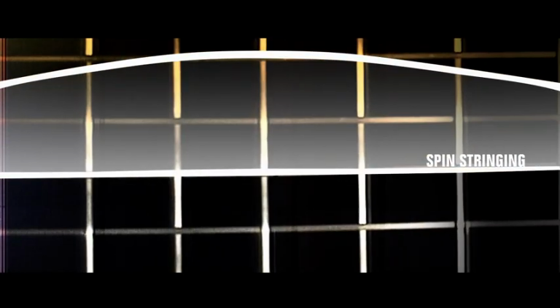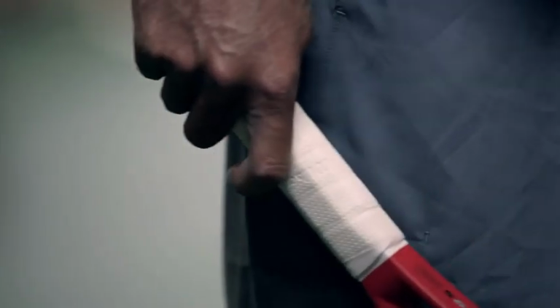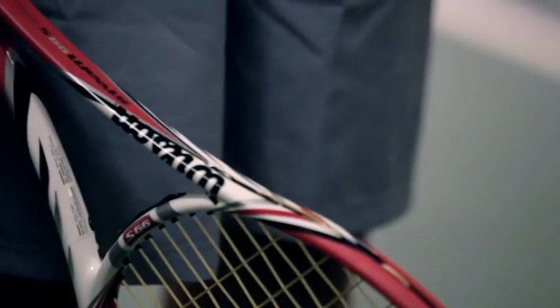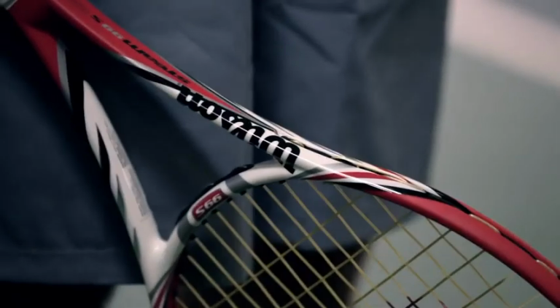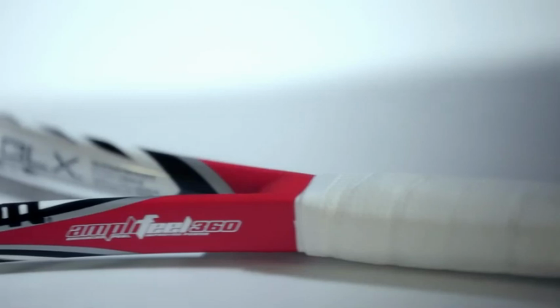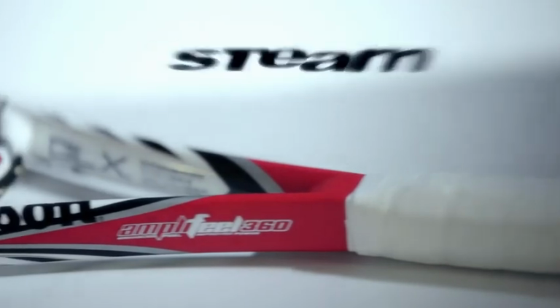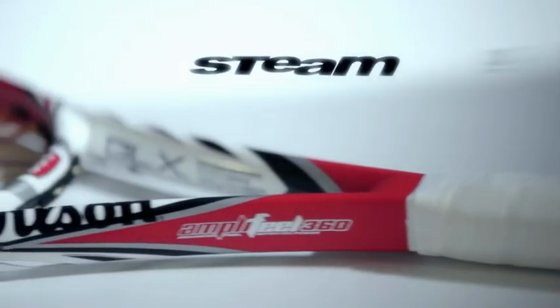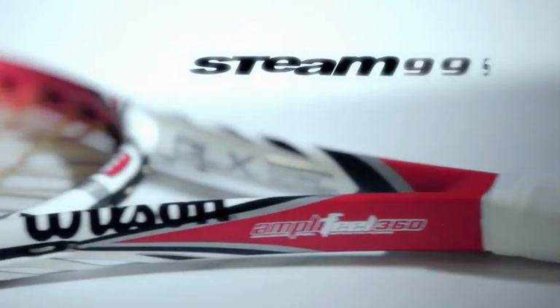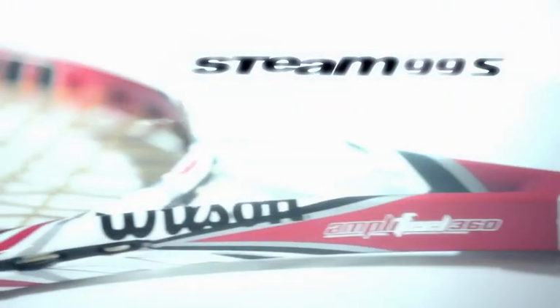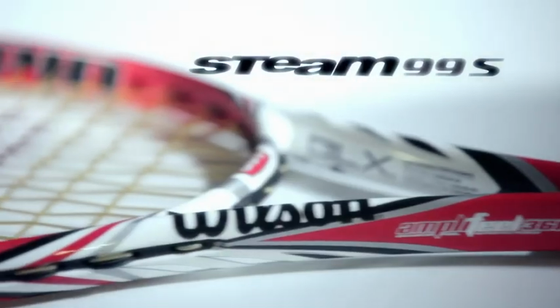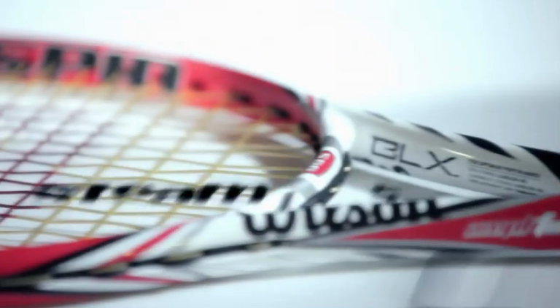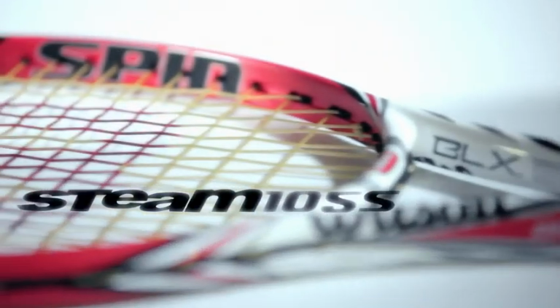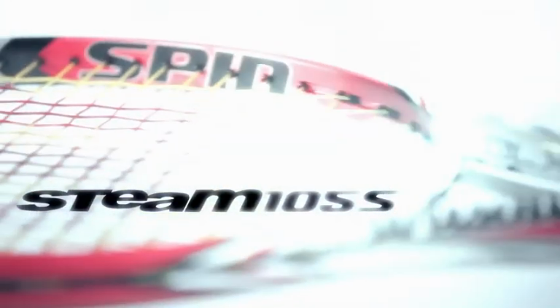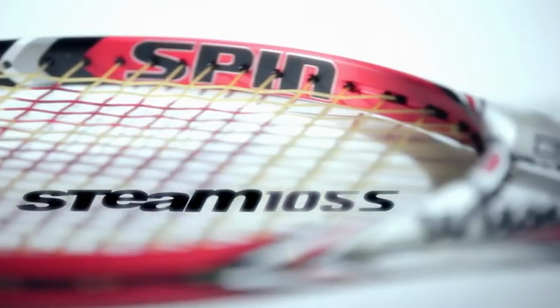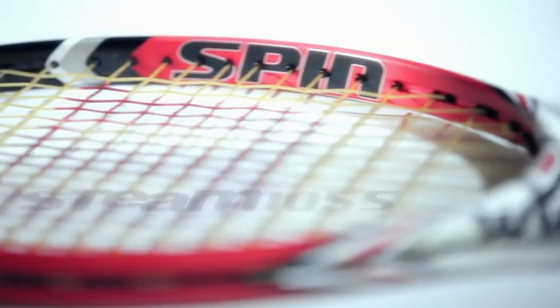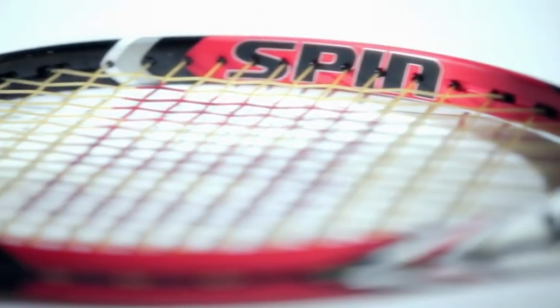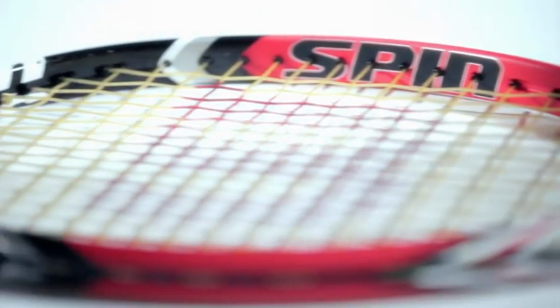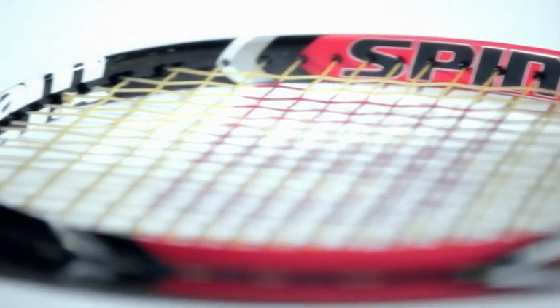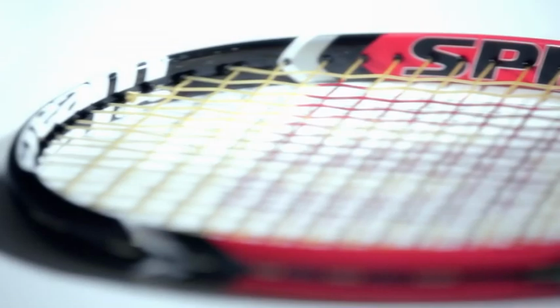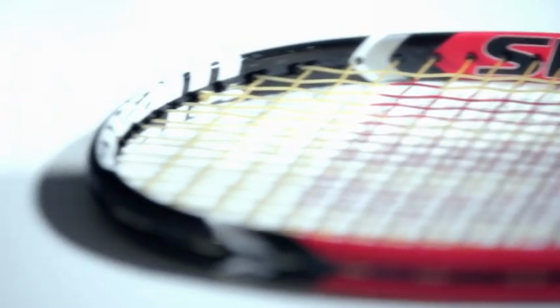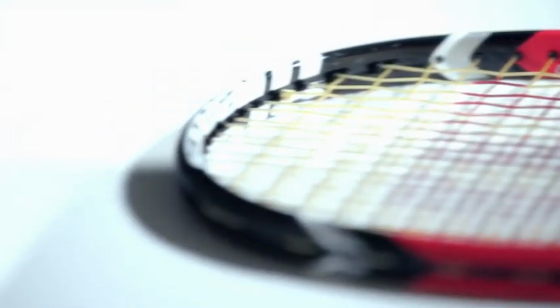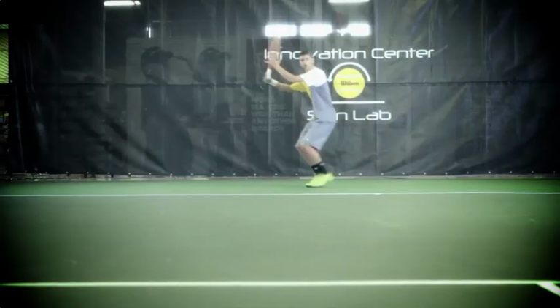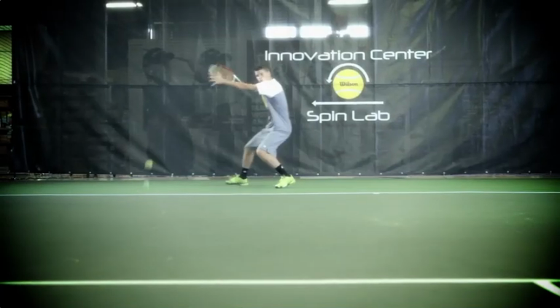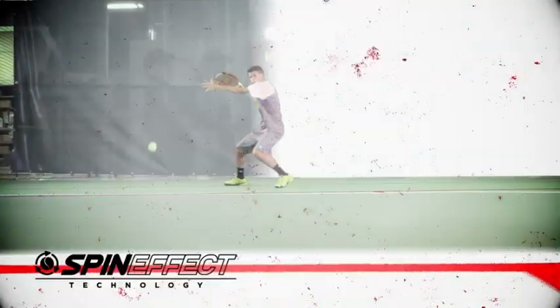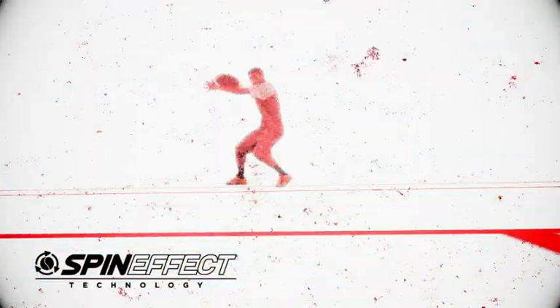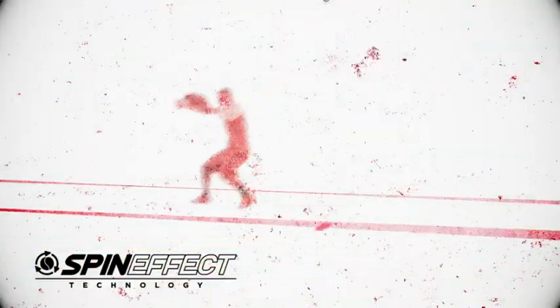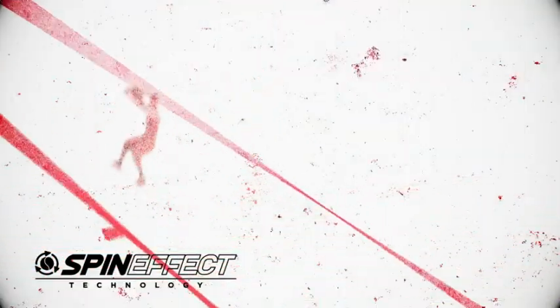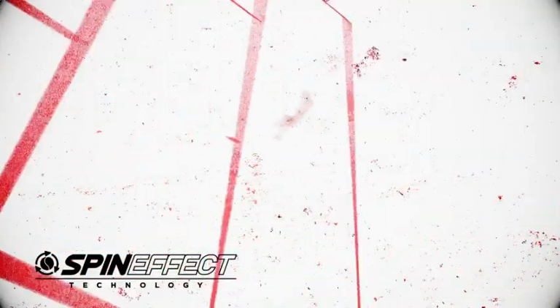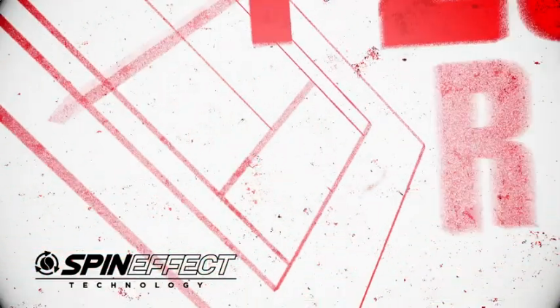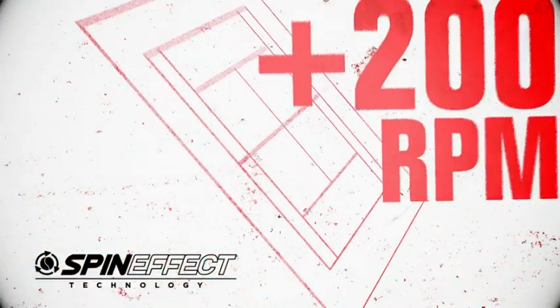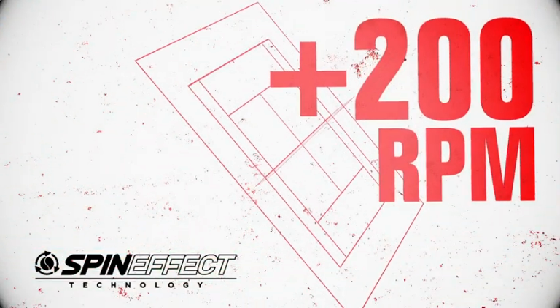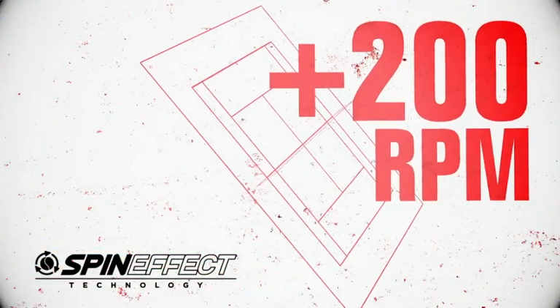So our two new rackets are the Steam 99S and the Steam 105S. These are the first rackets in the market that can add more spin to your shots. The spin steam allows you to generate up to 200 more RPMs,